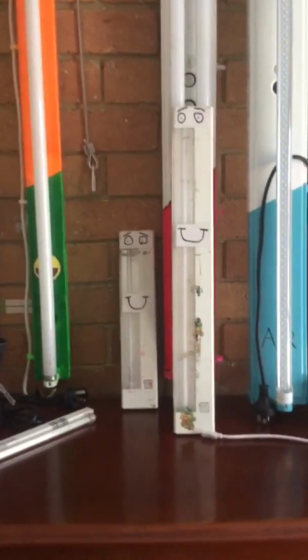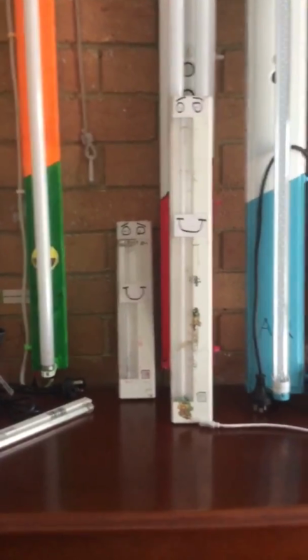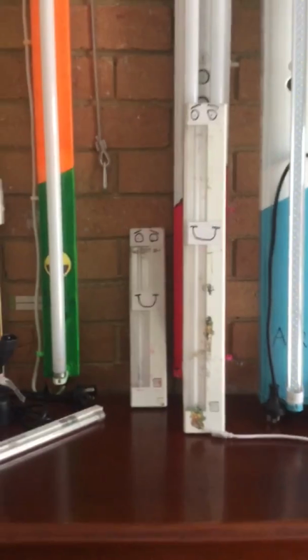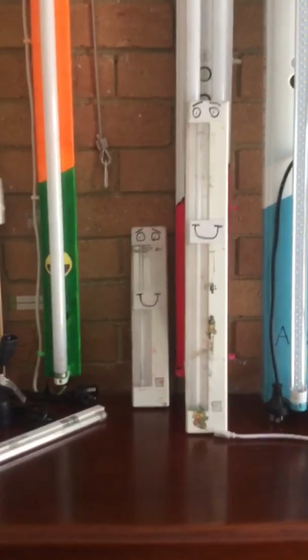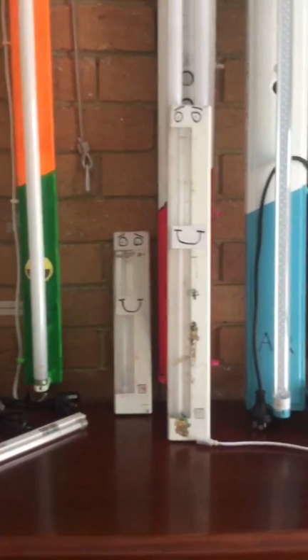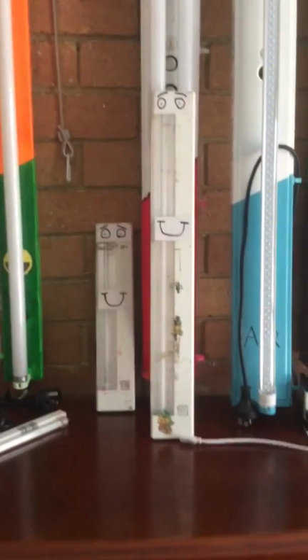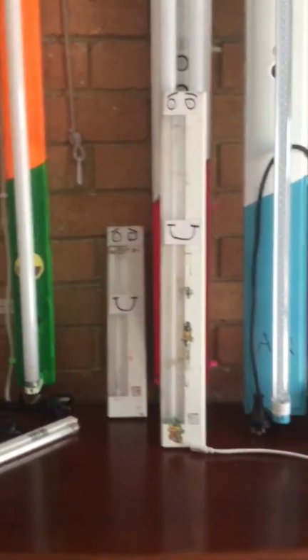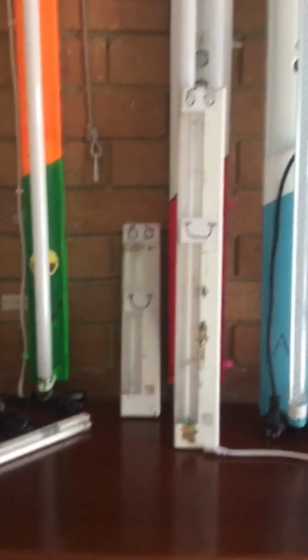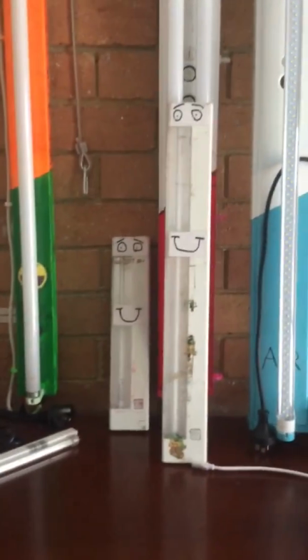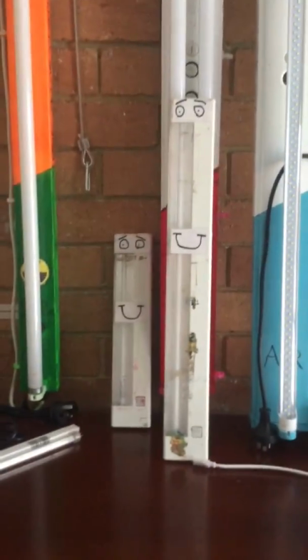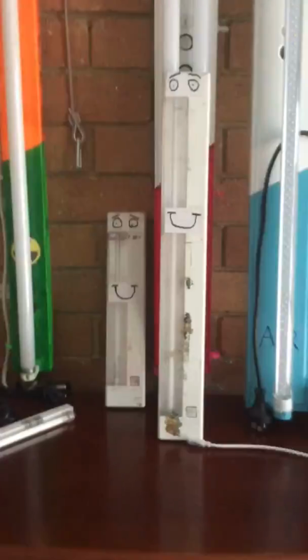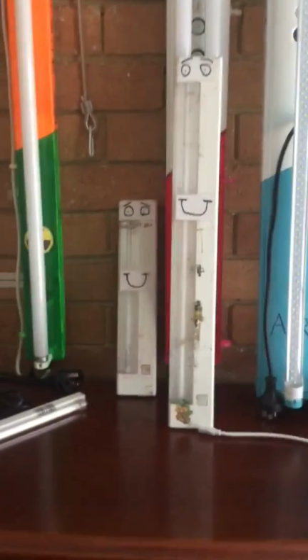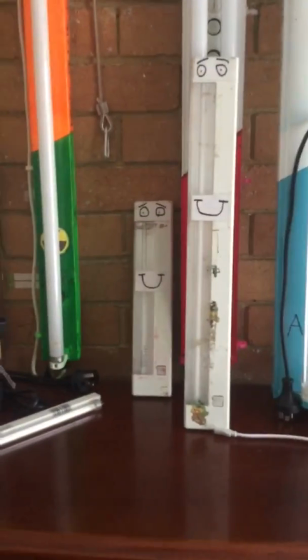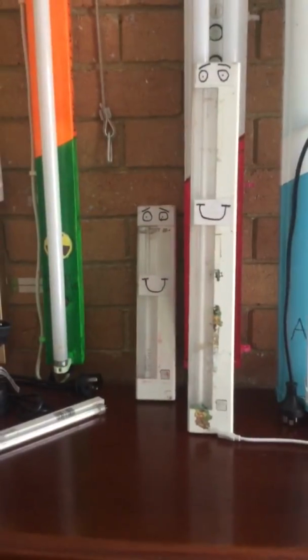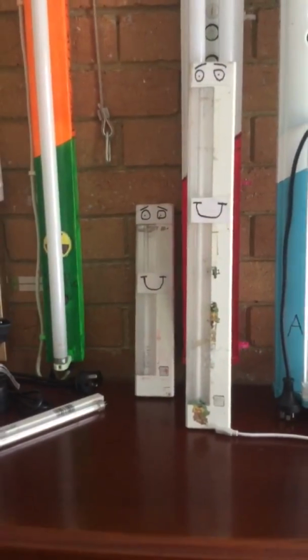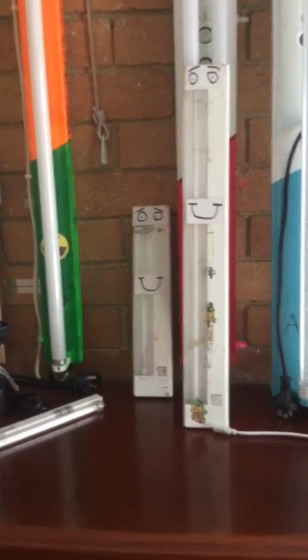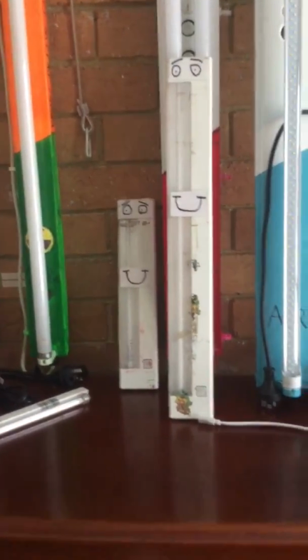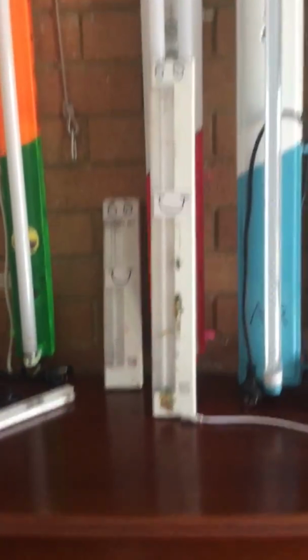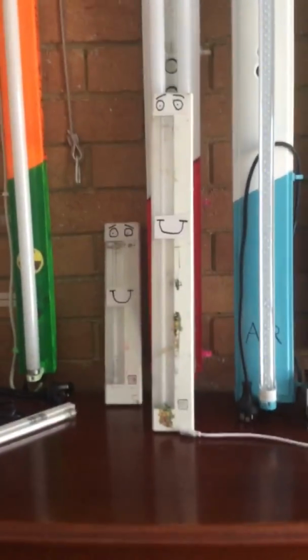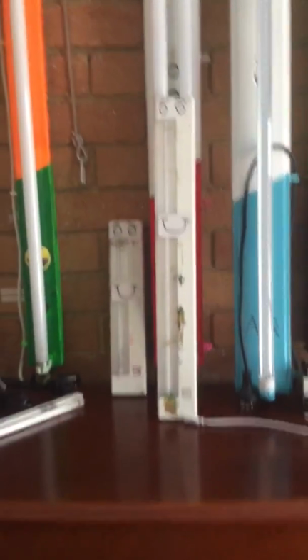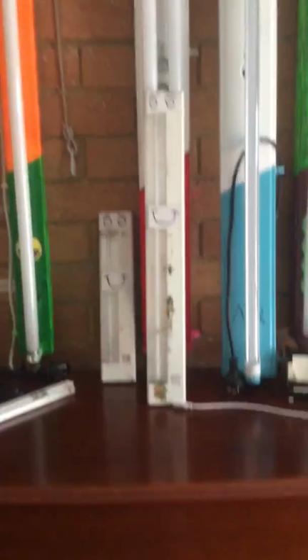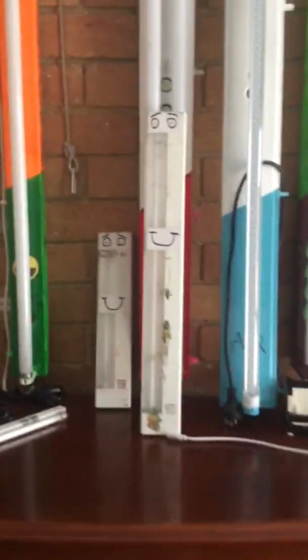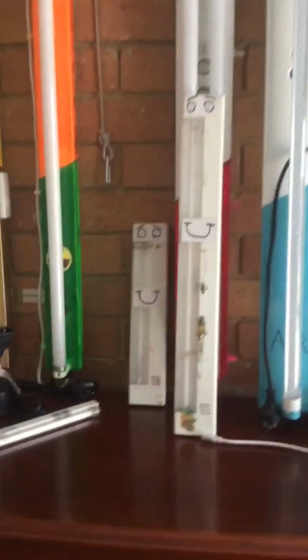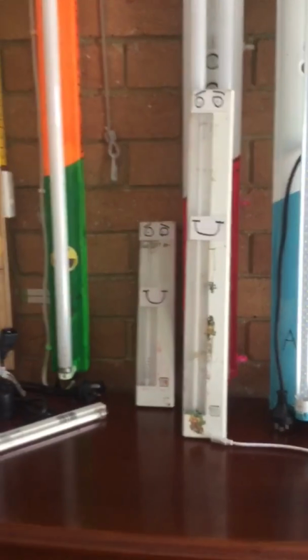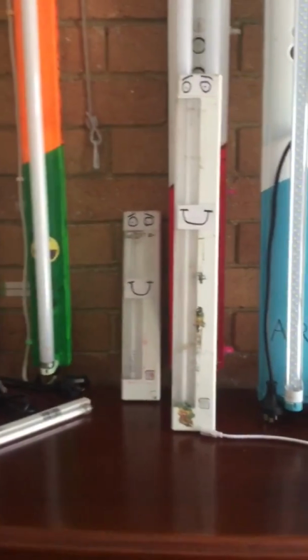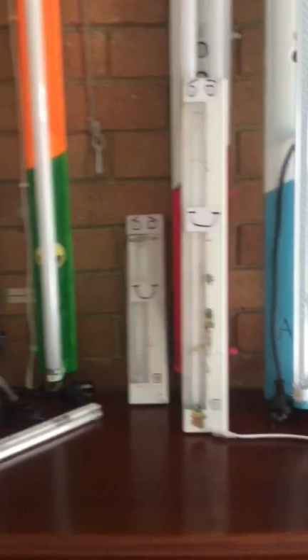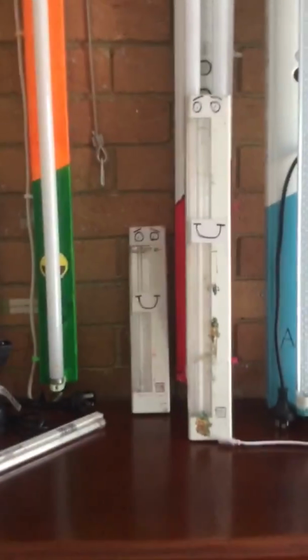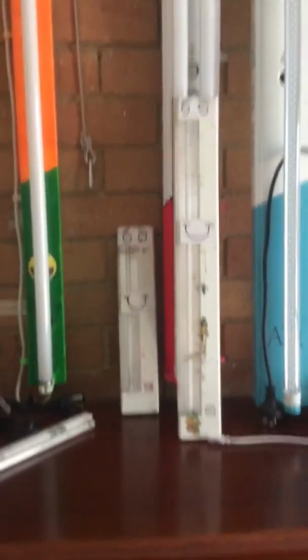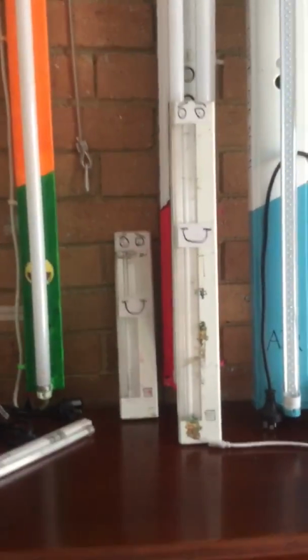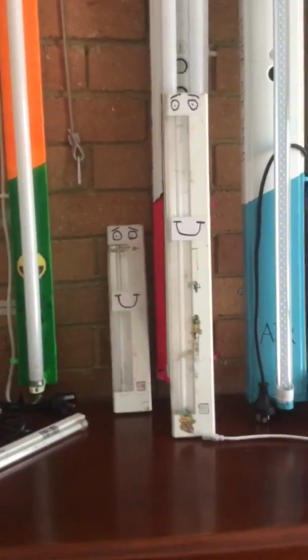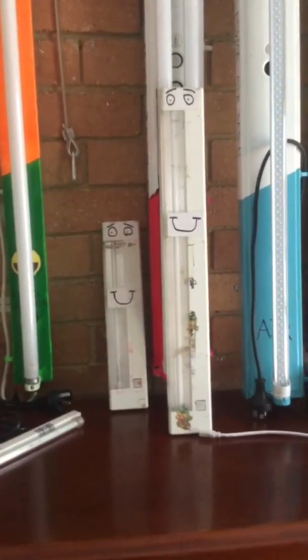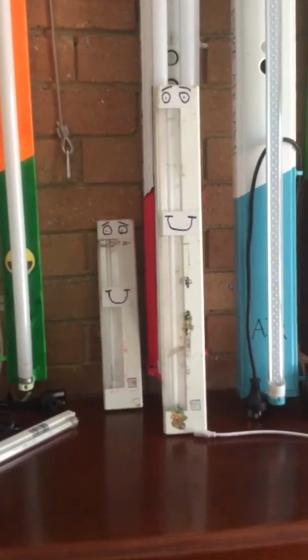These are both made by Ostrom. The small one is an F8 T5, and the long one is an F13 T5.